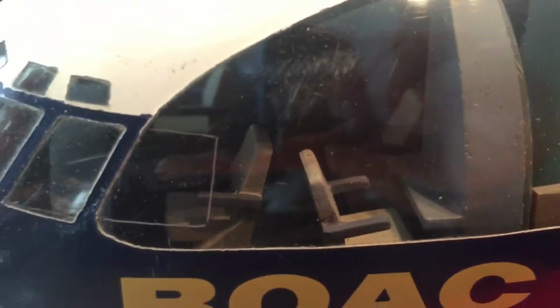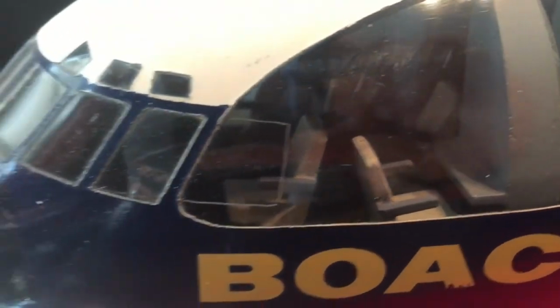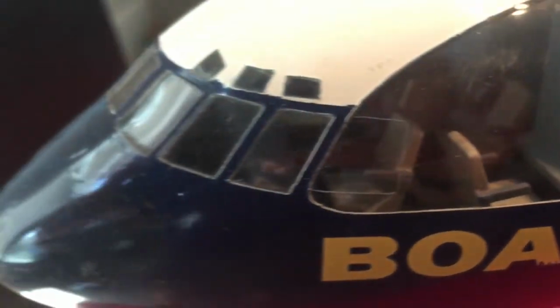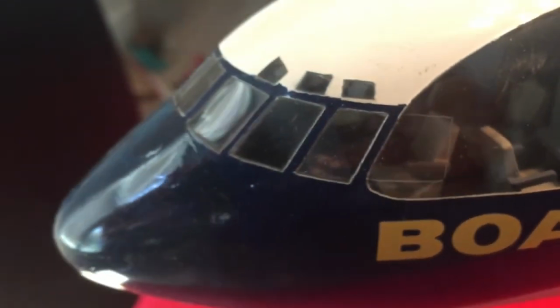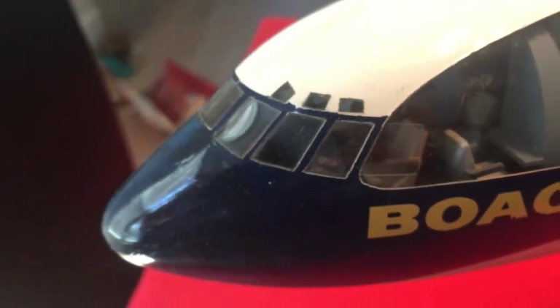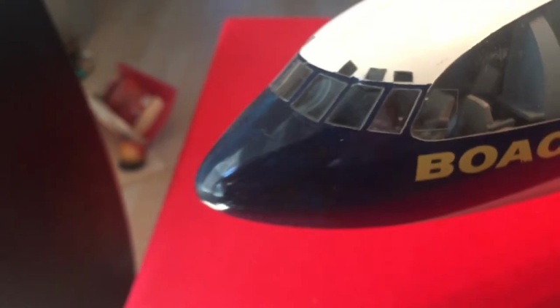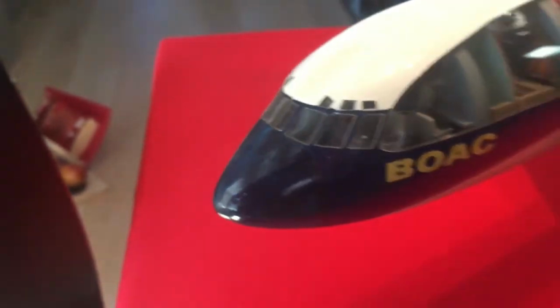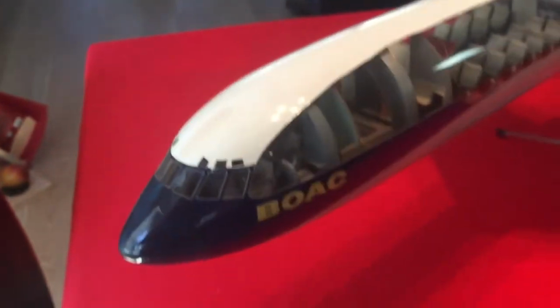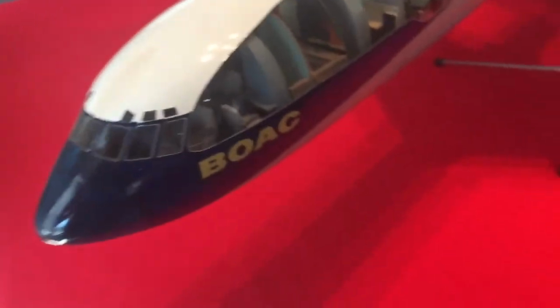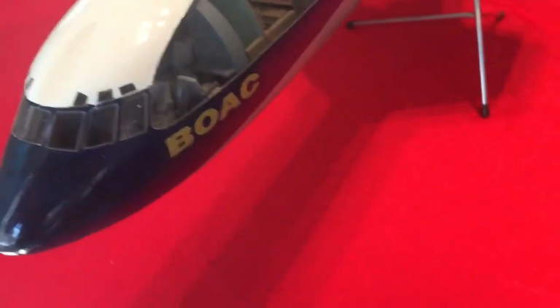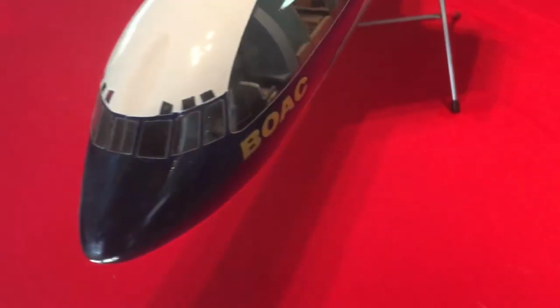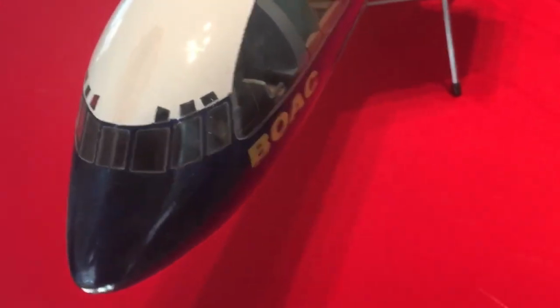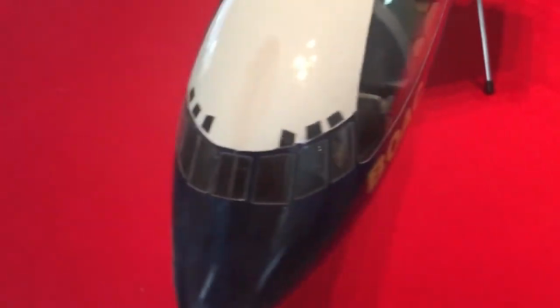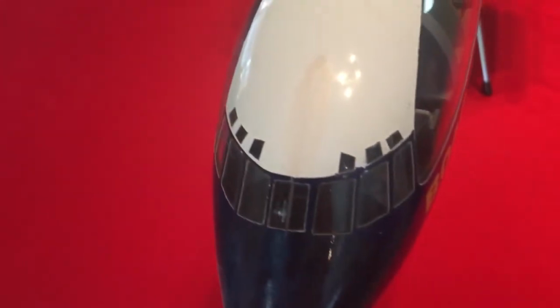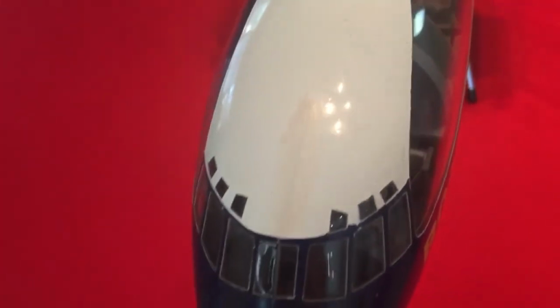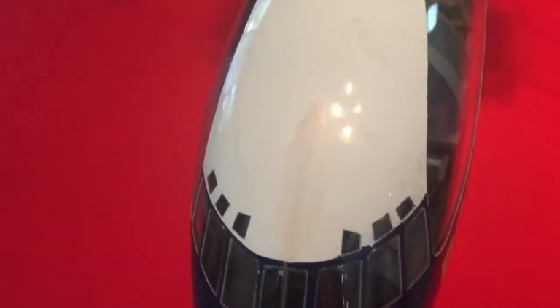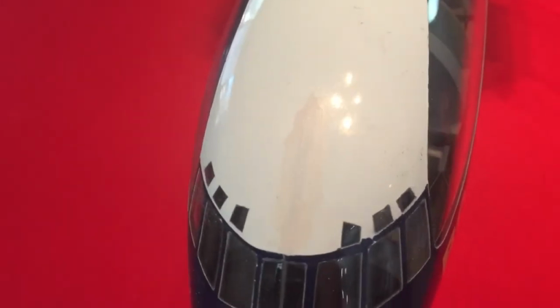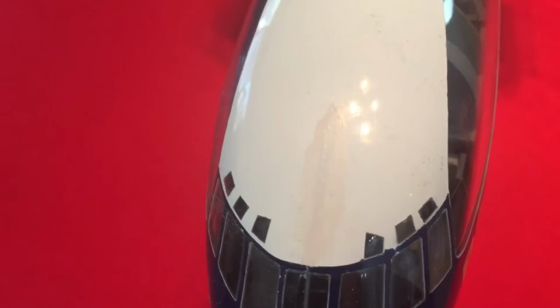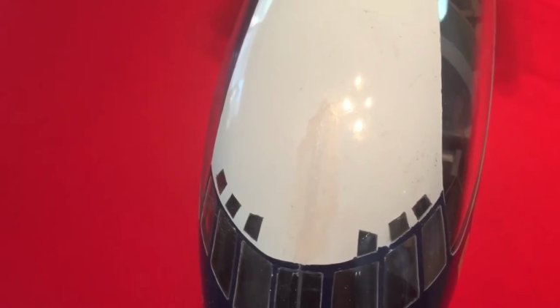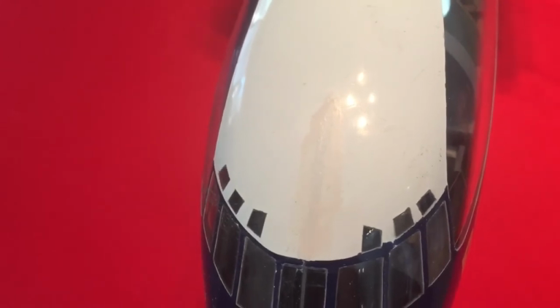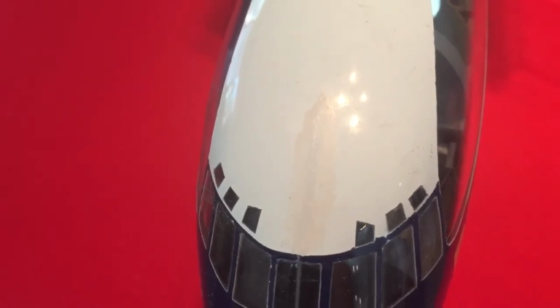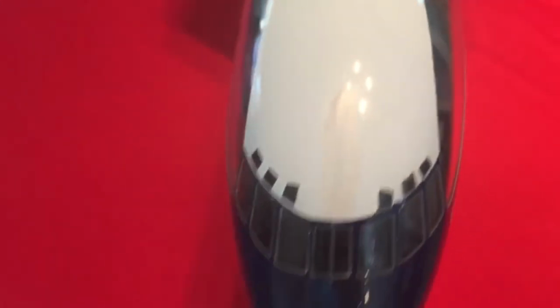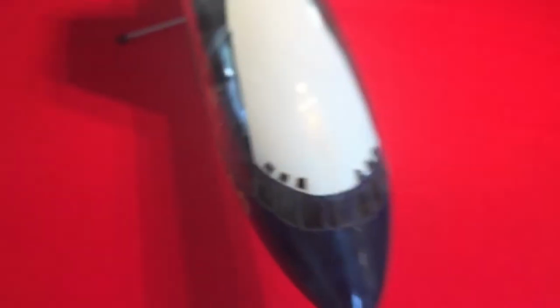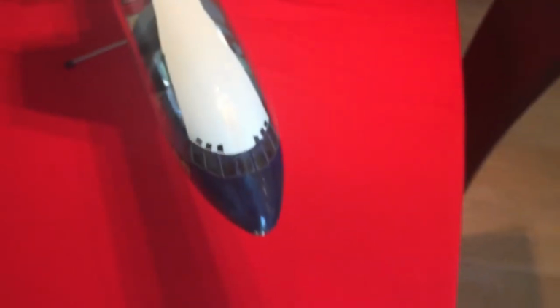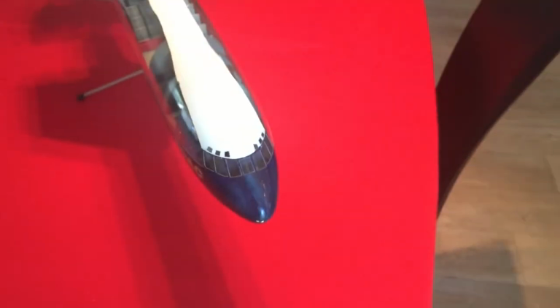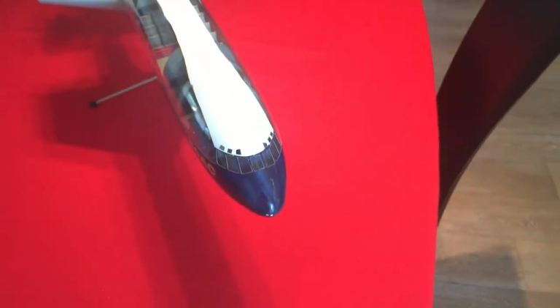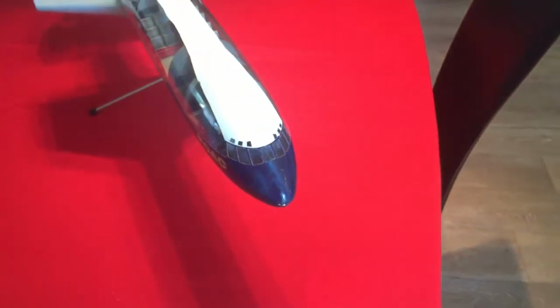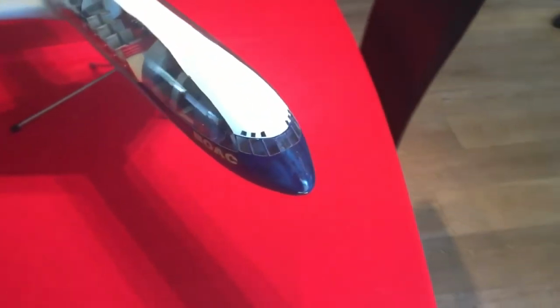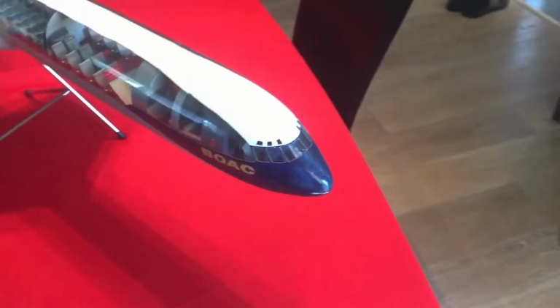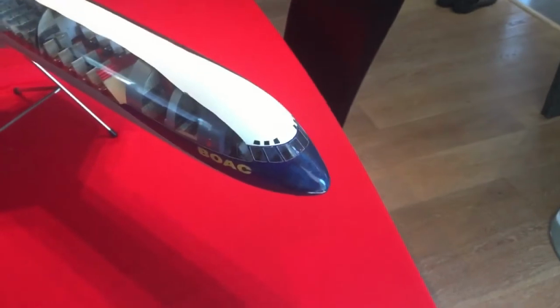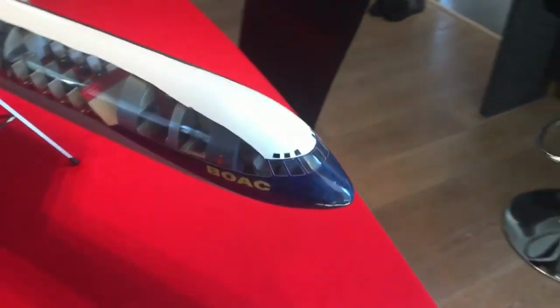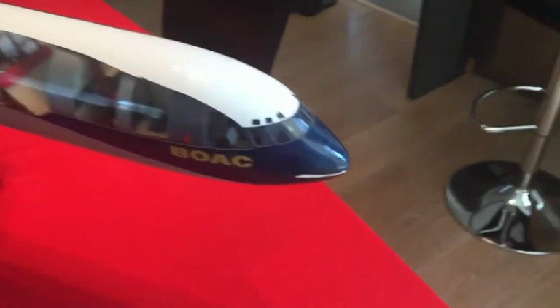Moving around, the model has had some minor touch-ups over the years. There's a minor touch-up there on the crown. But from a distance, the model presents very nicely.